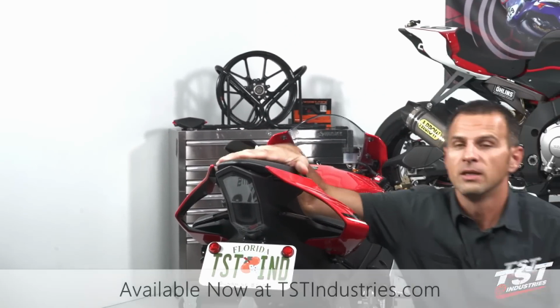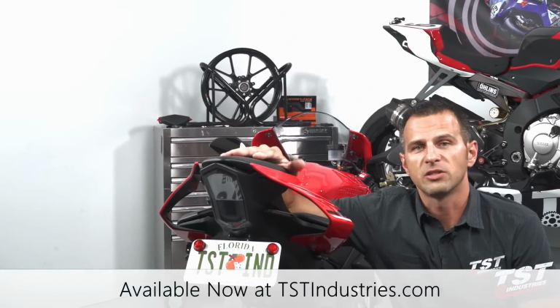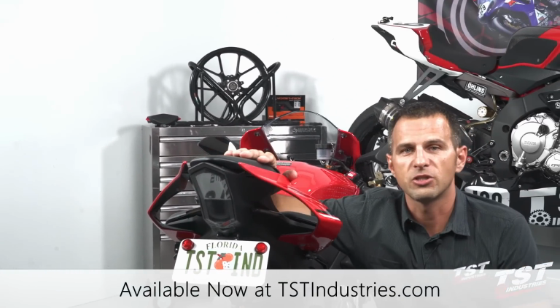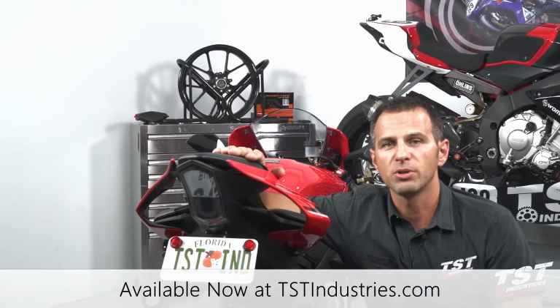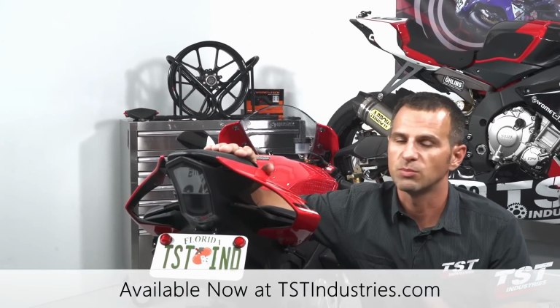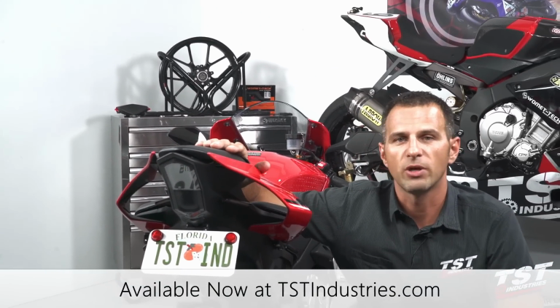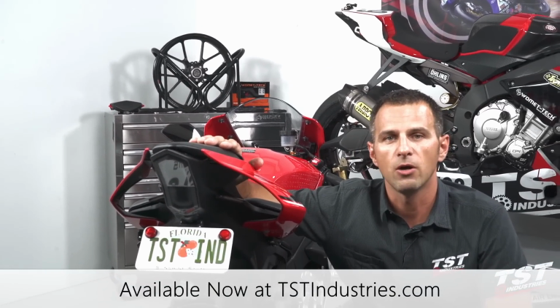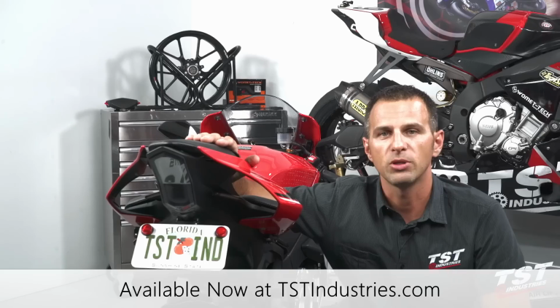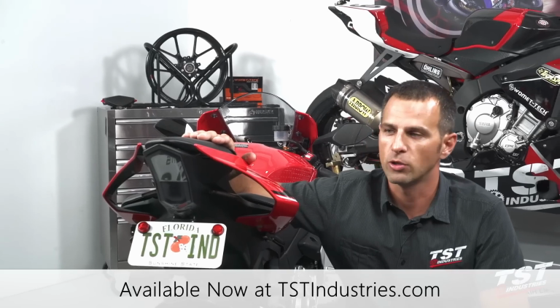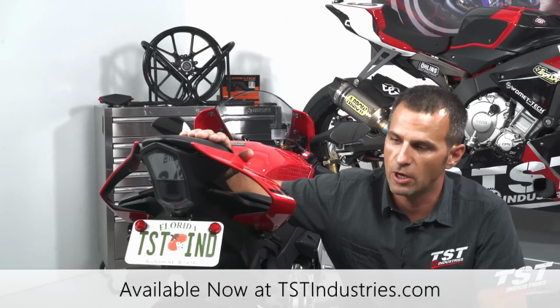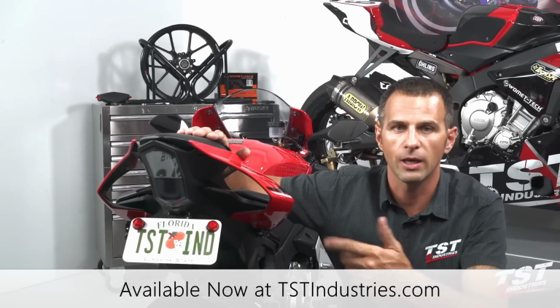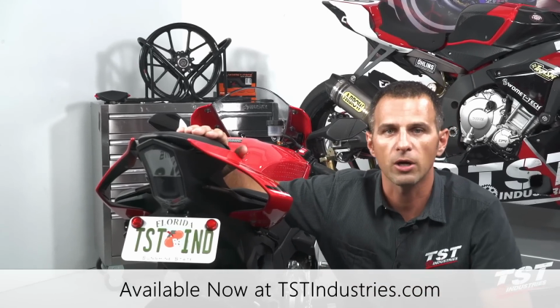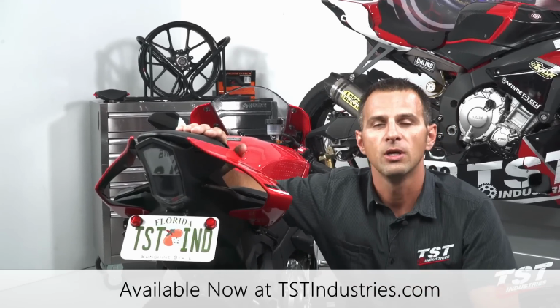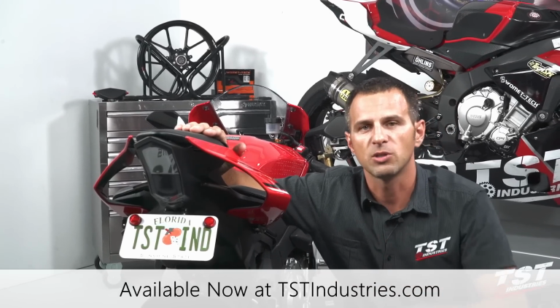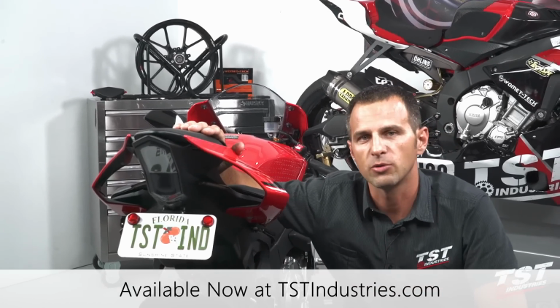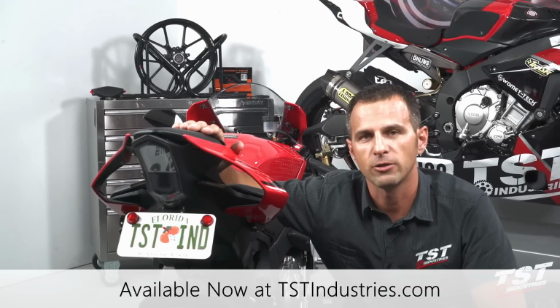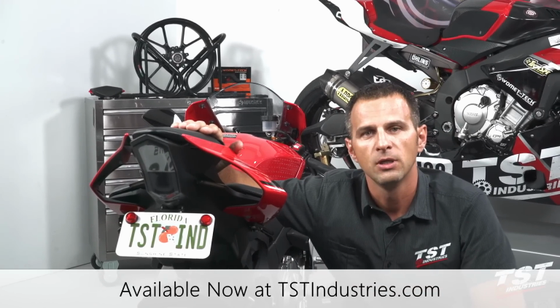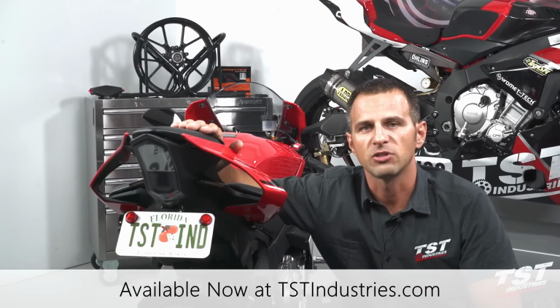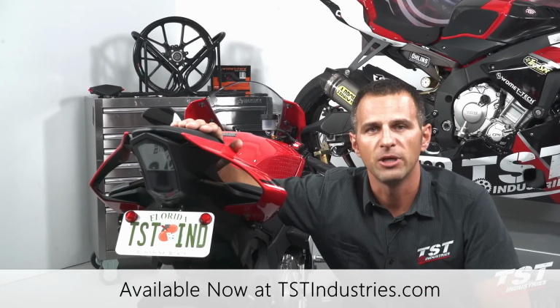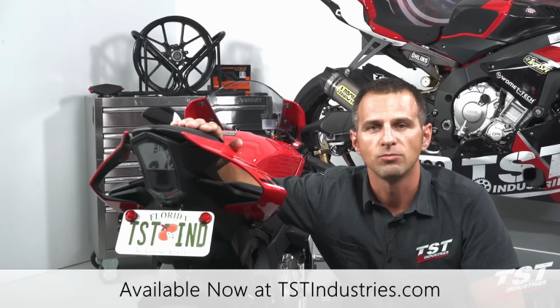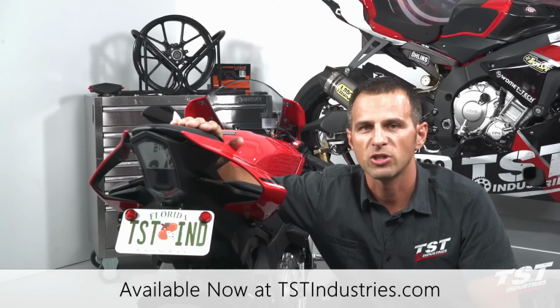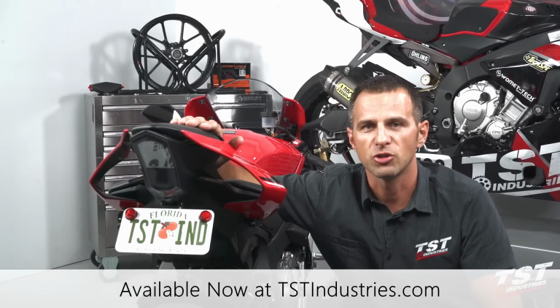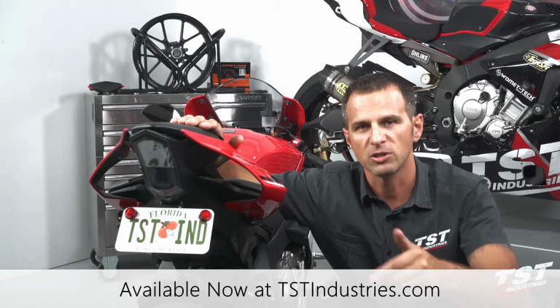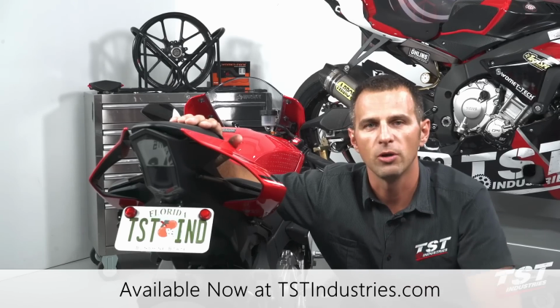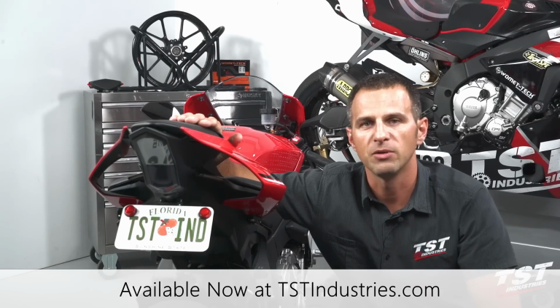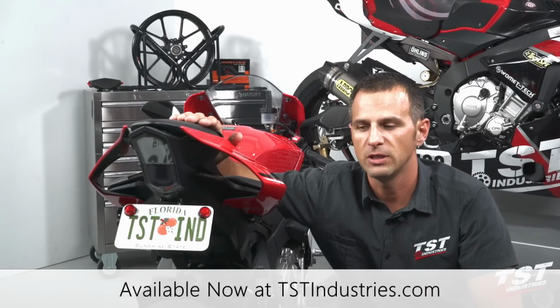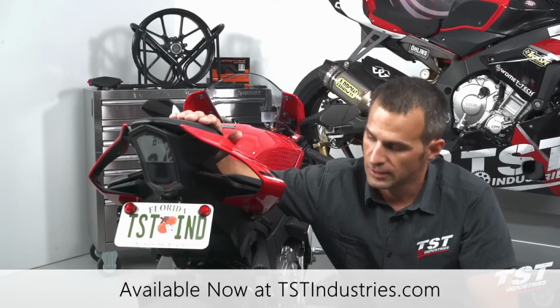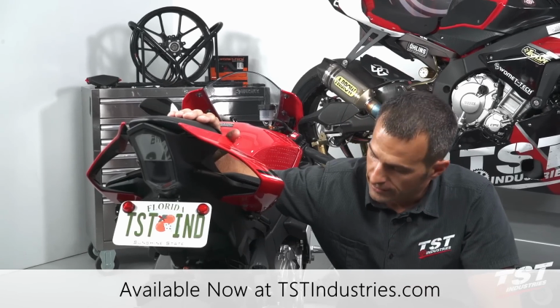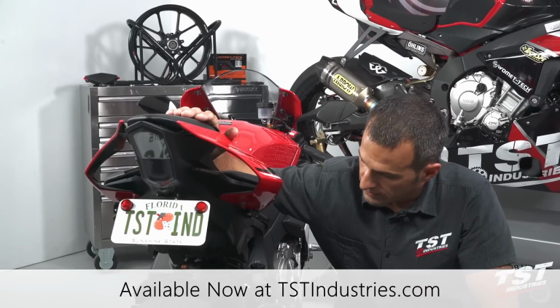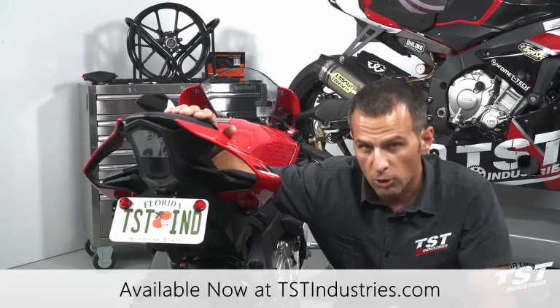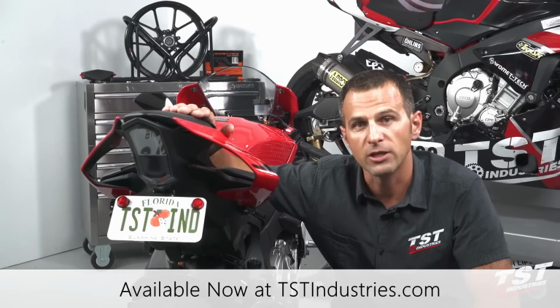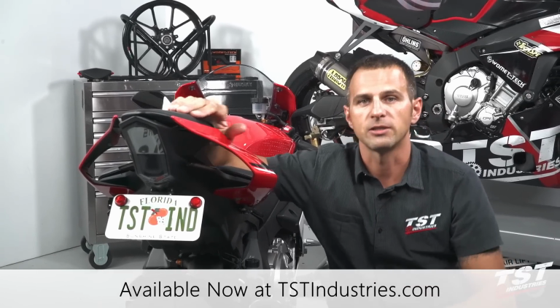This installation is complete. This bike is ready to go. I hope you guys enjoyed the video — like the parts, please subscribe to our channel, leave us a comment. Questions and concerns, place them below in the comment feed. Other than that, I hope to catch you next time. Thank you.